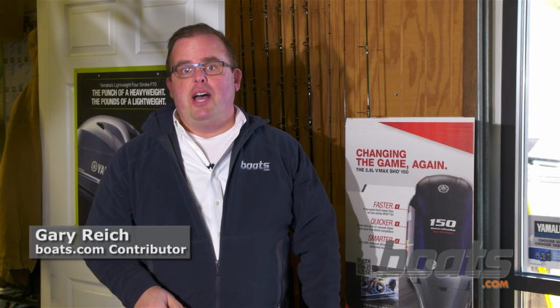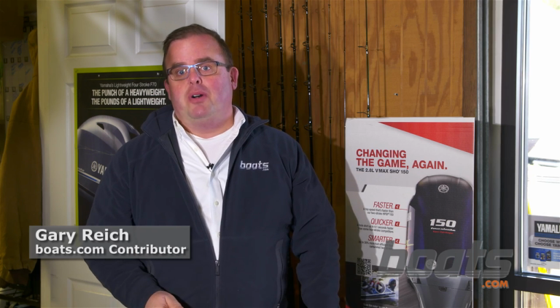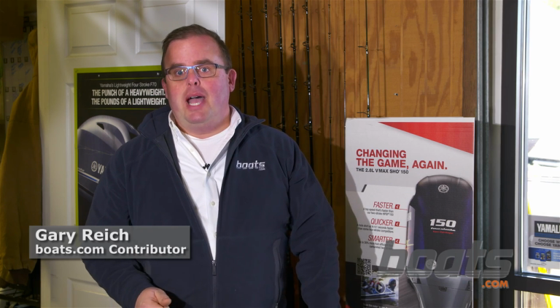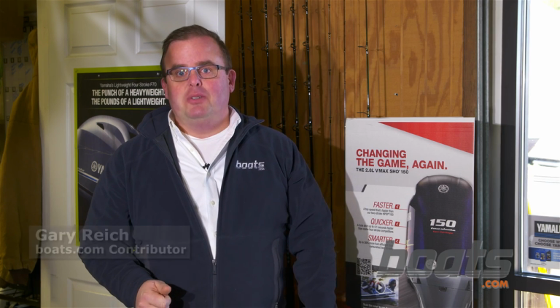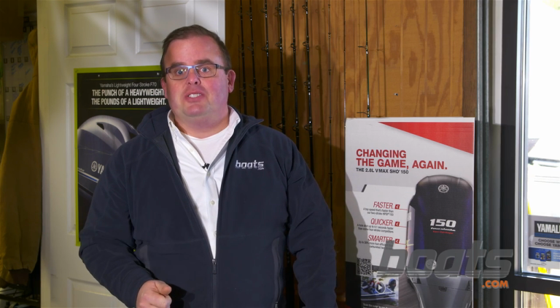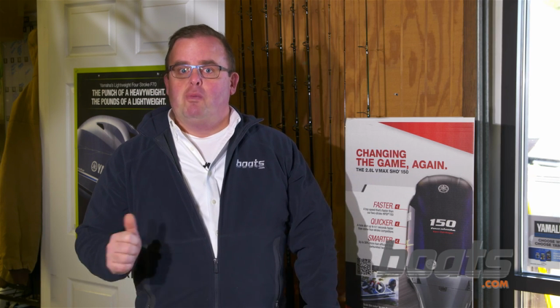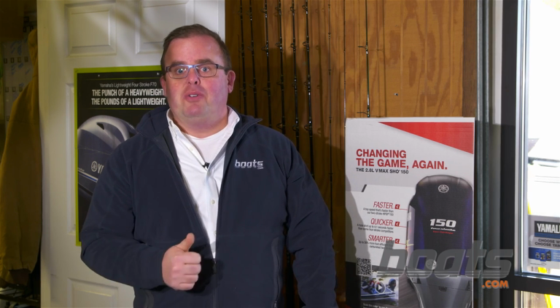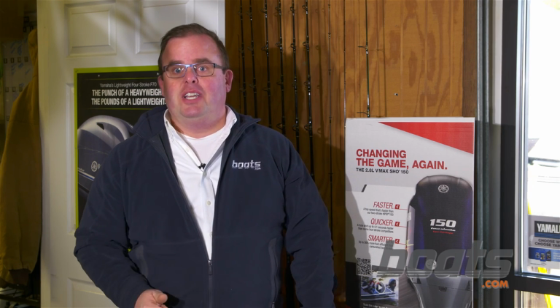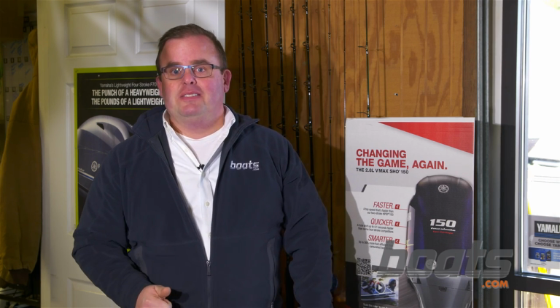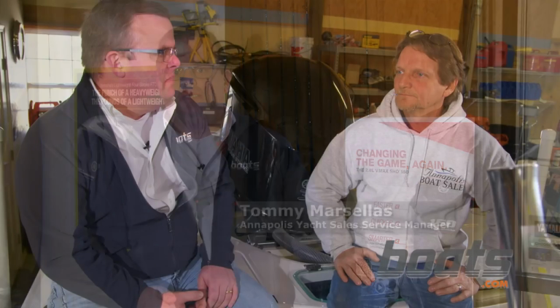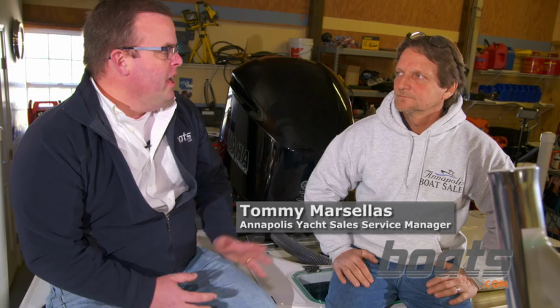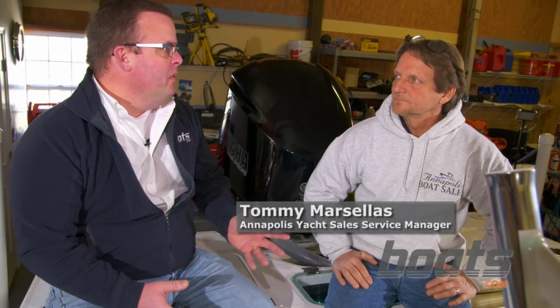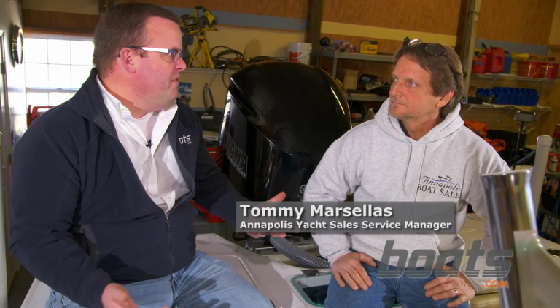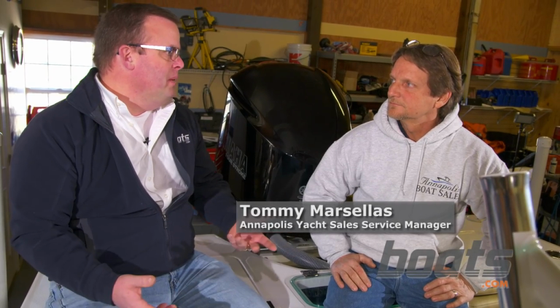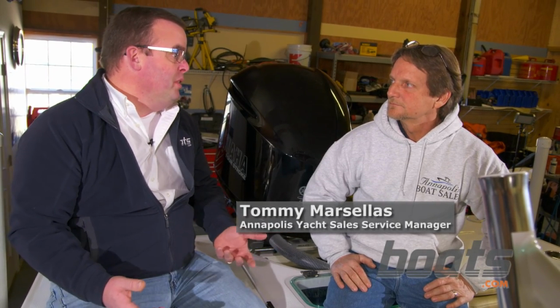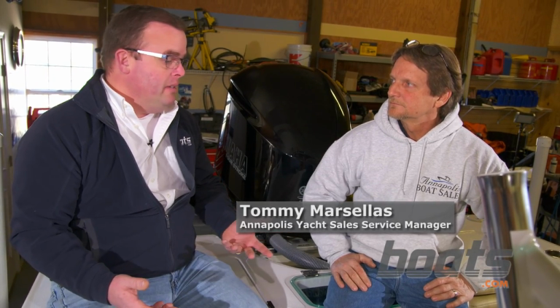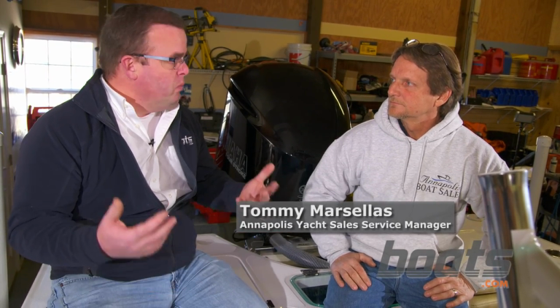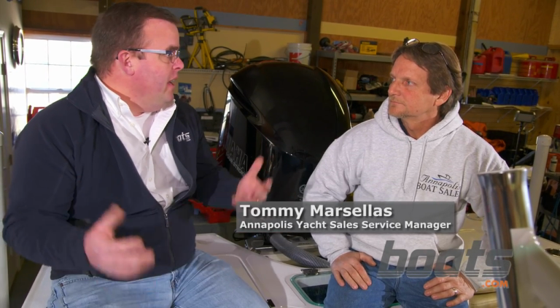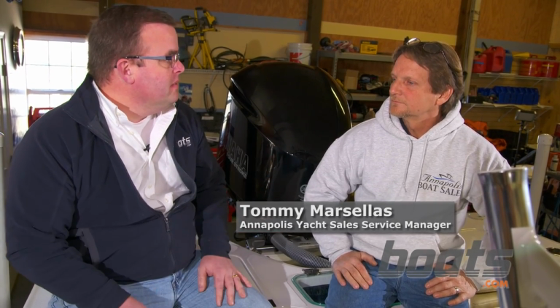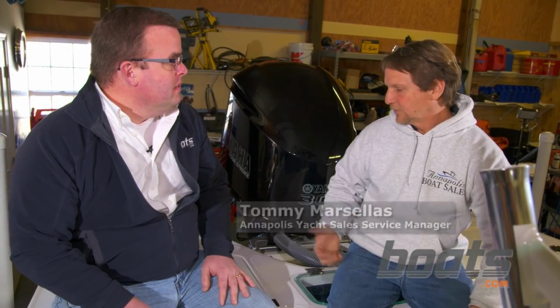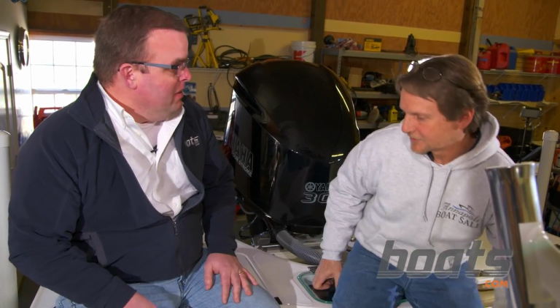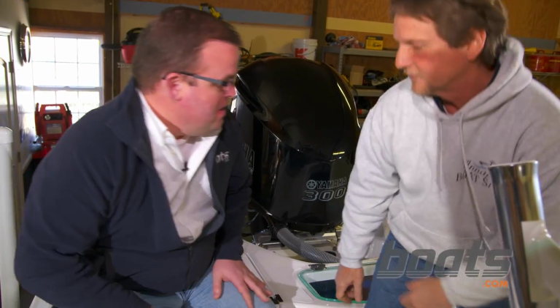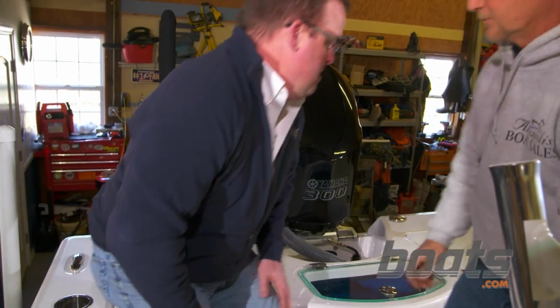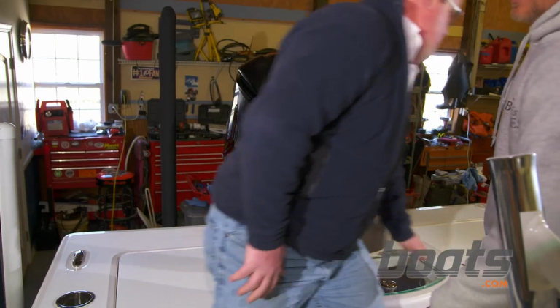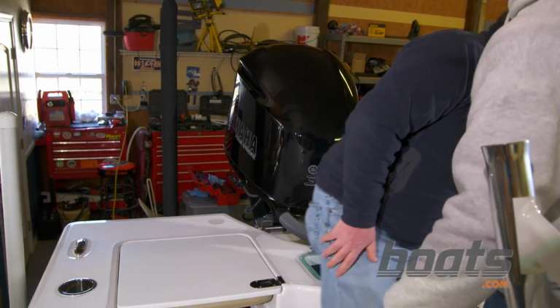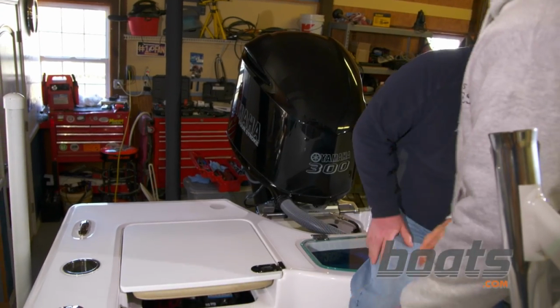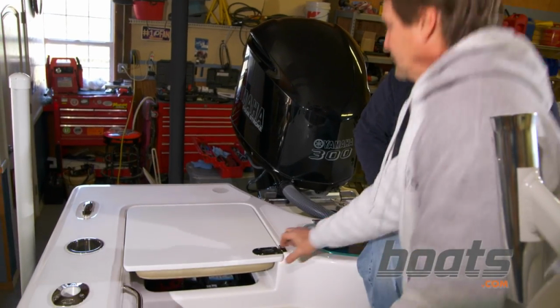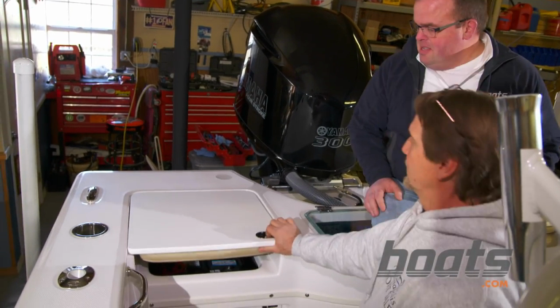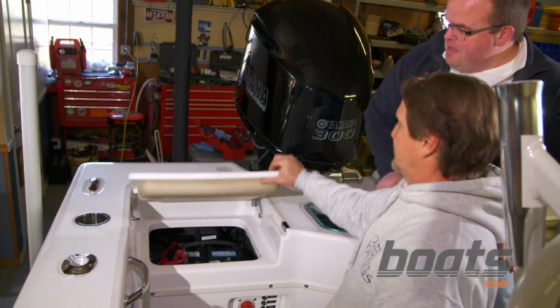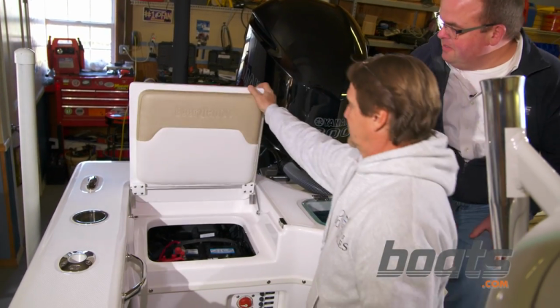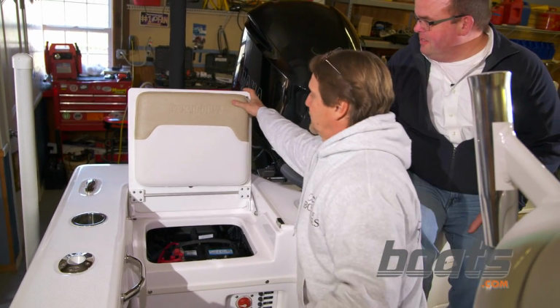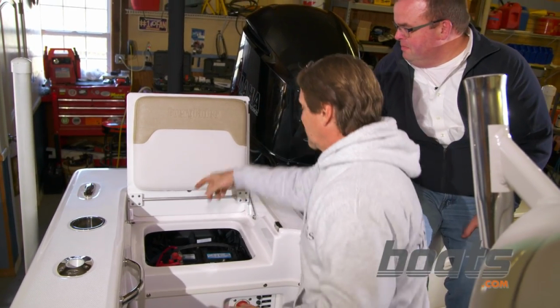Okay Tommy, what kind of filter are we gonna be dealing with today and where can I find it? We're gonna be dealing with a fuel water separator filter. In this boat, it's located all the way back on the transom.